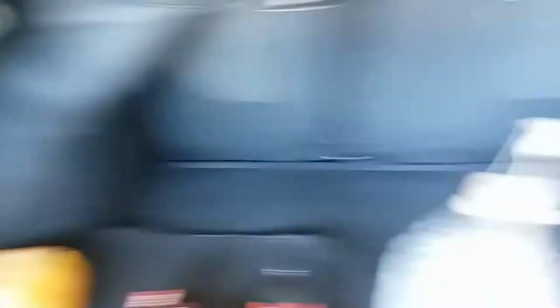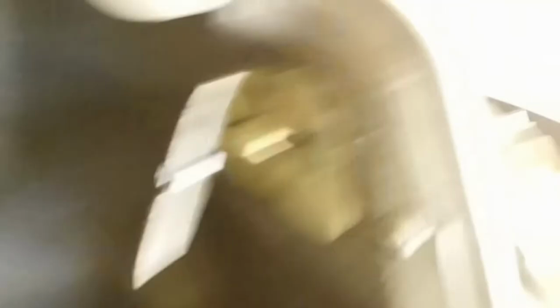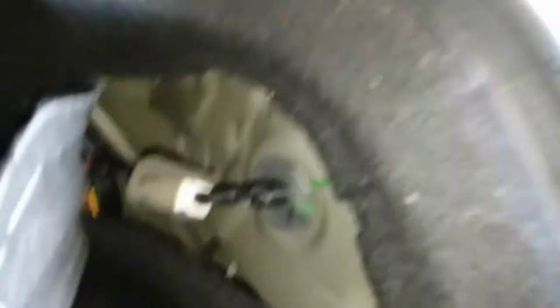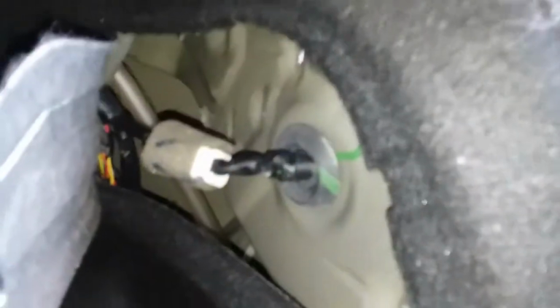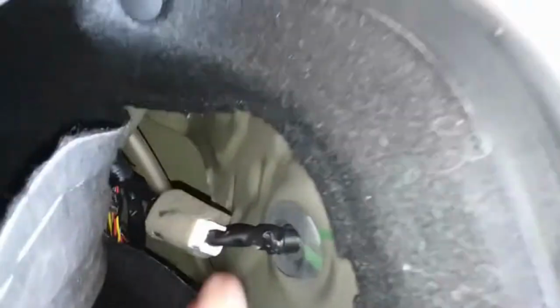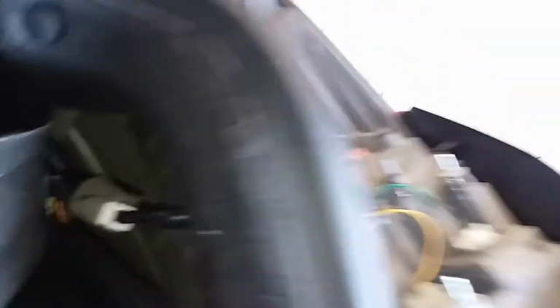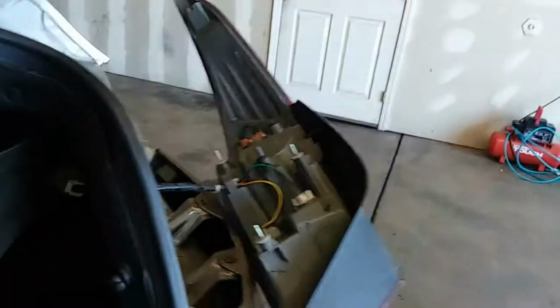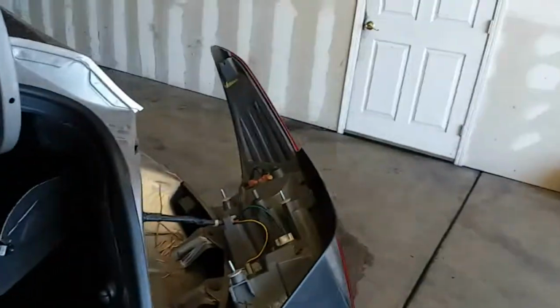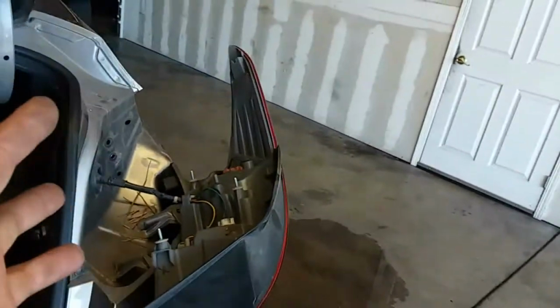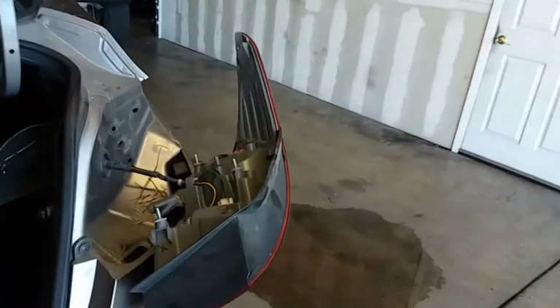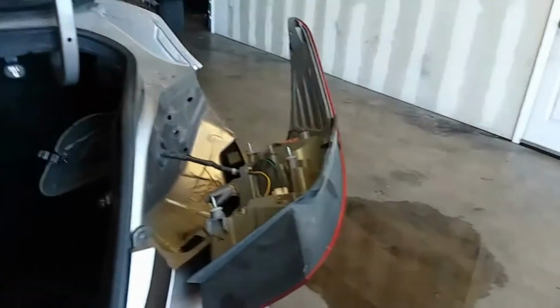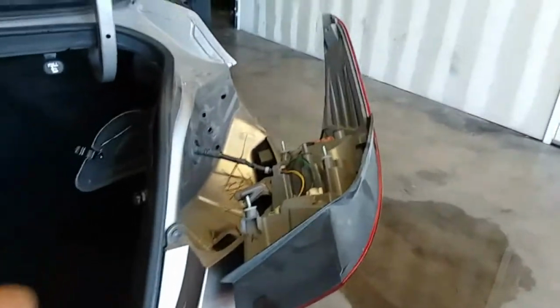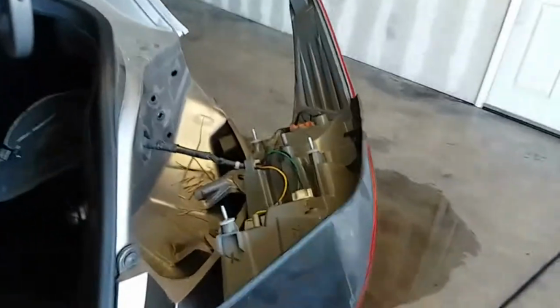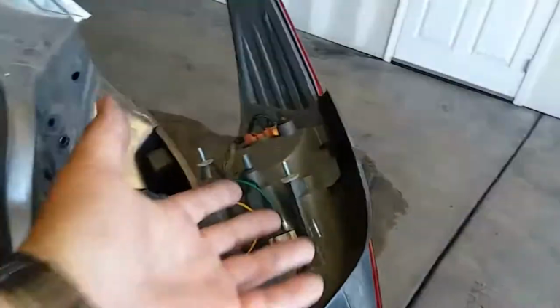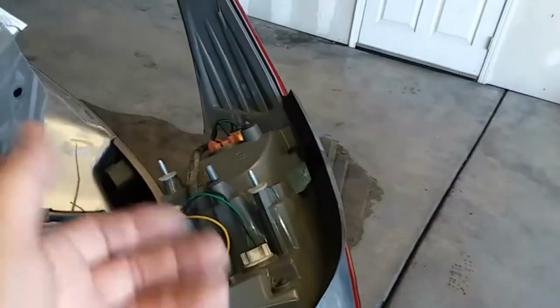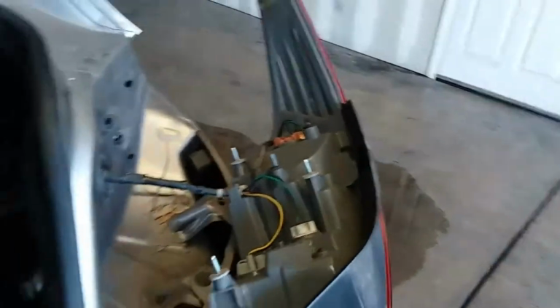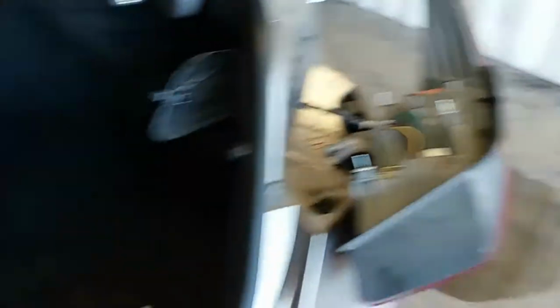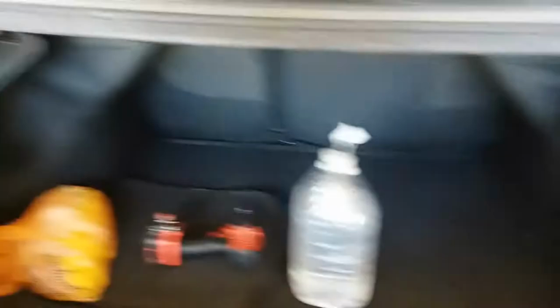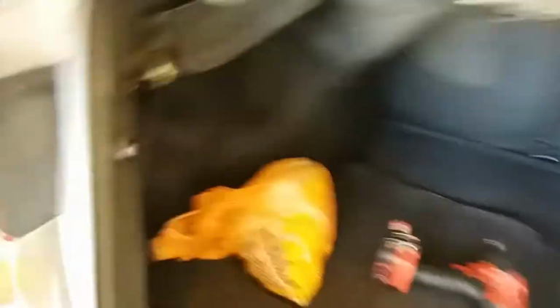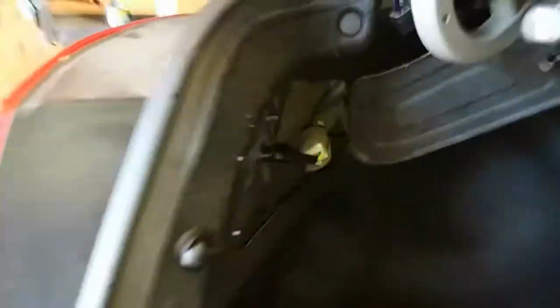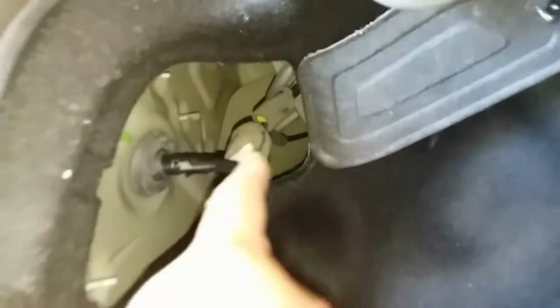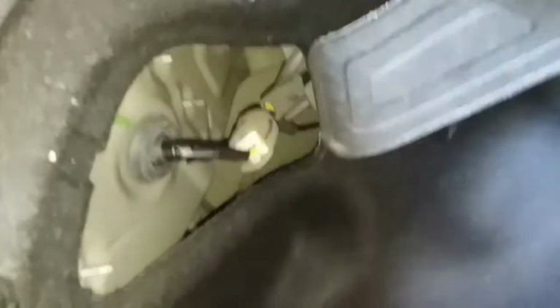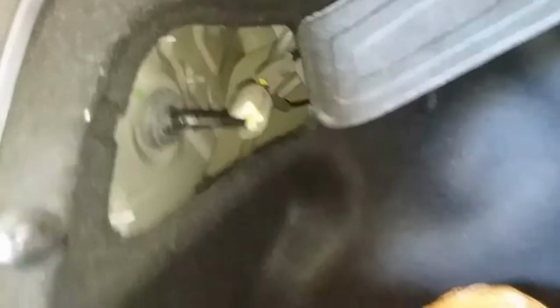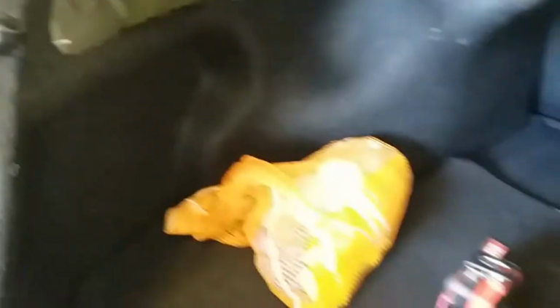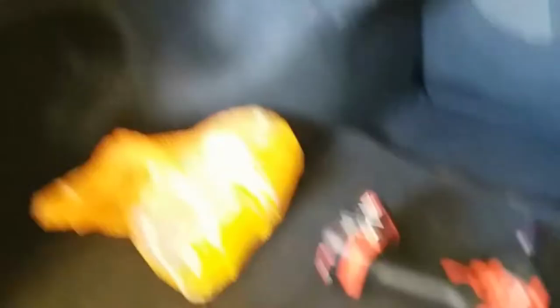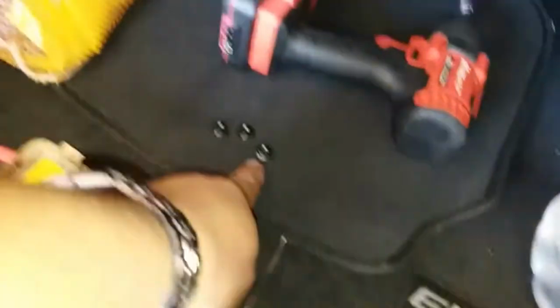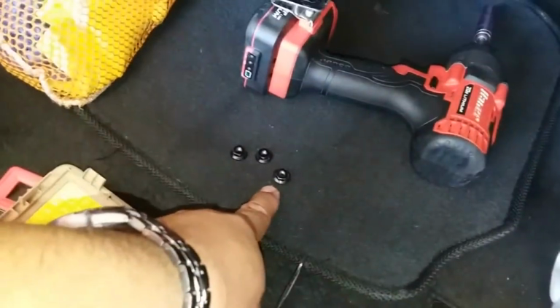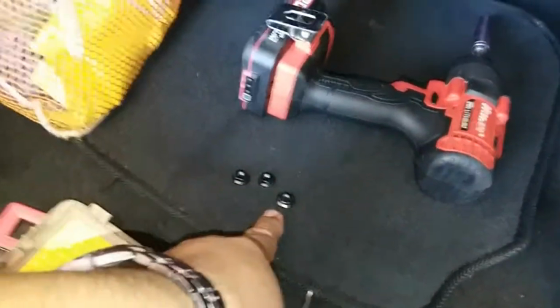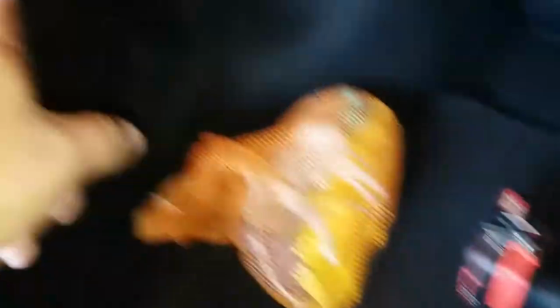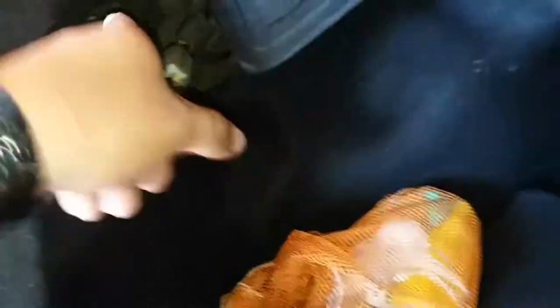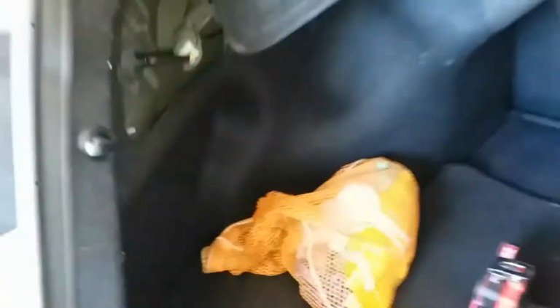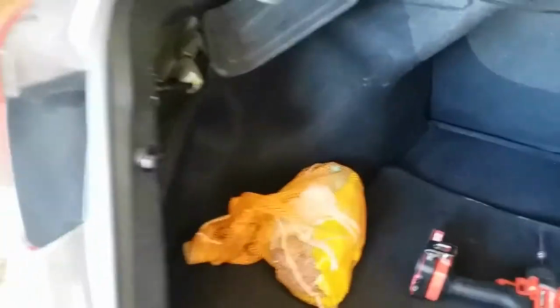In the previous video I removed the pigtail off of this one, in case you need to remove the whole tail light and wiring harness. So if you did that, just go ahead and connect that pigtail back in, then put in the three nuts that hold the light into place.